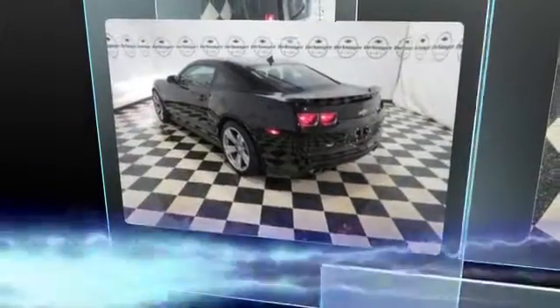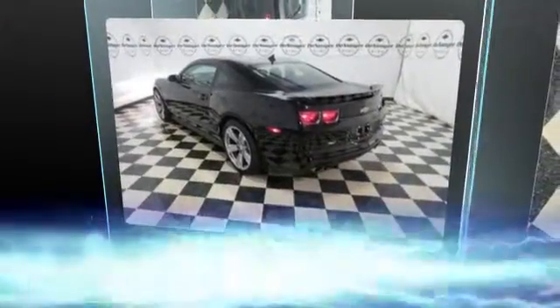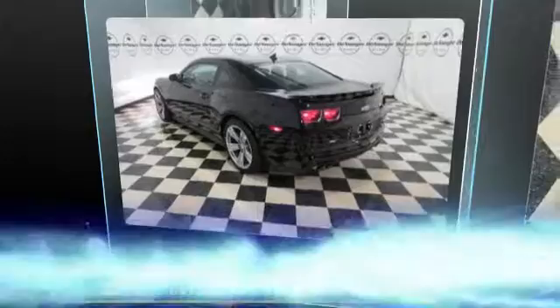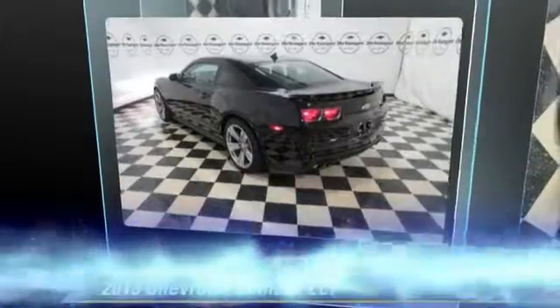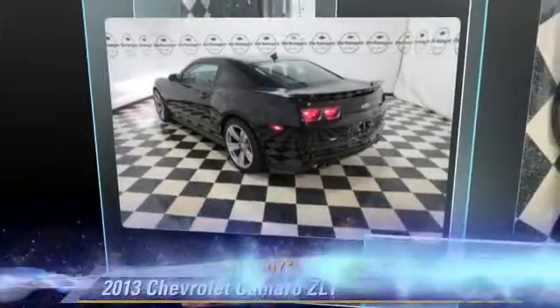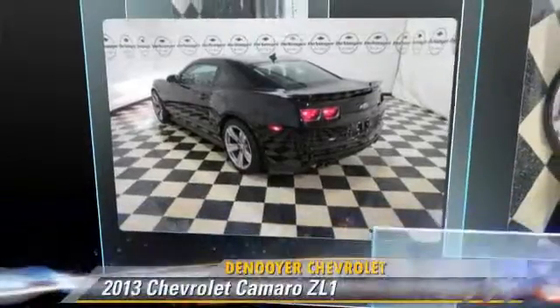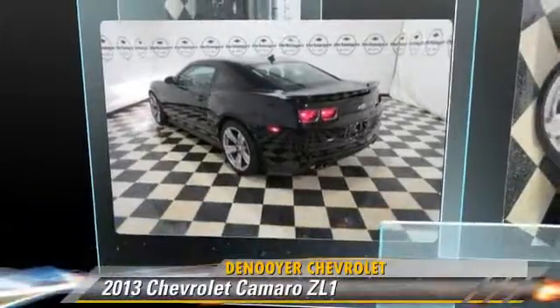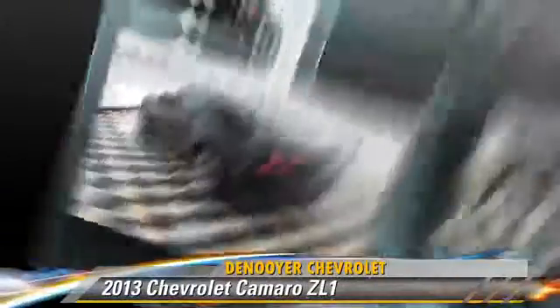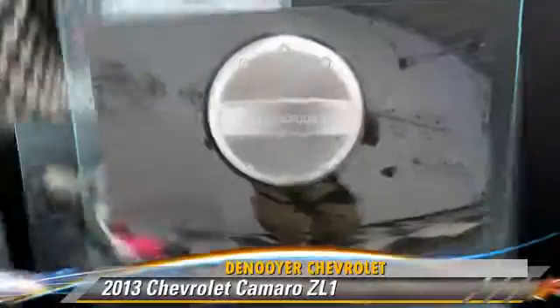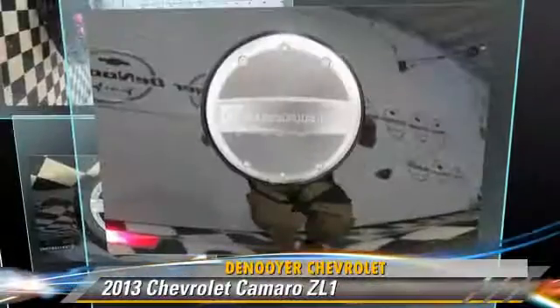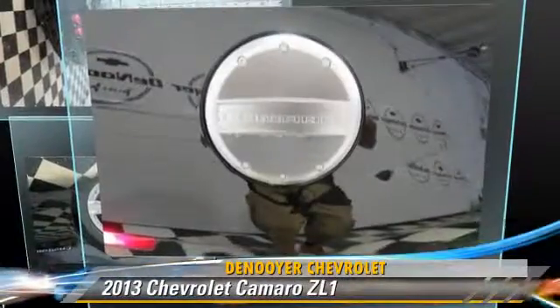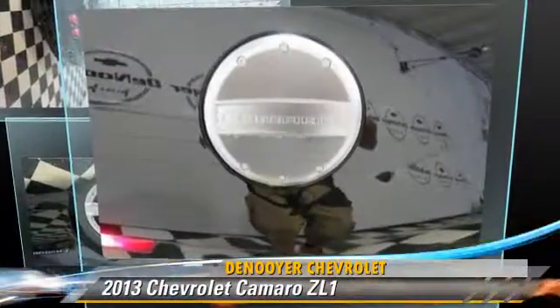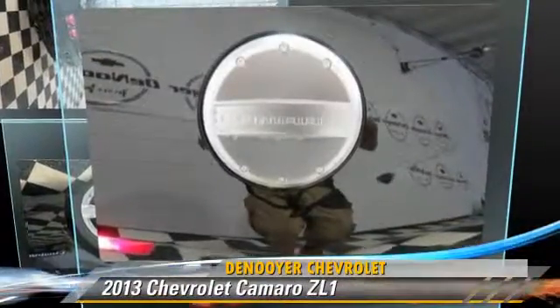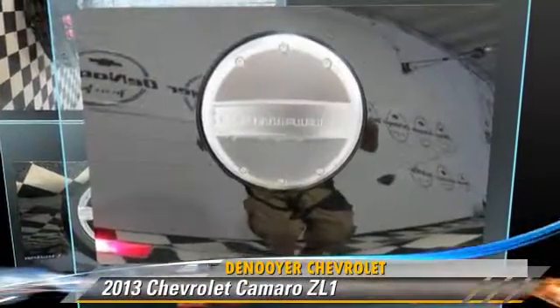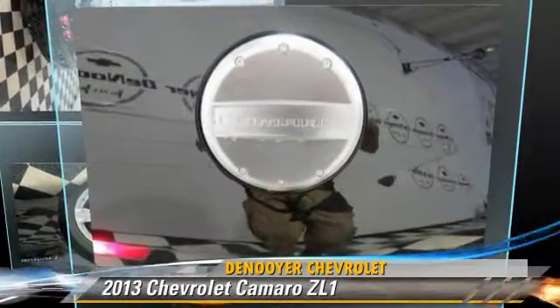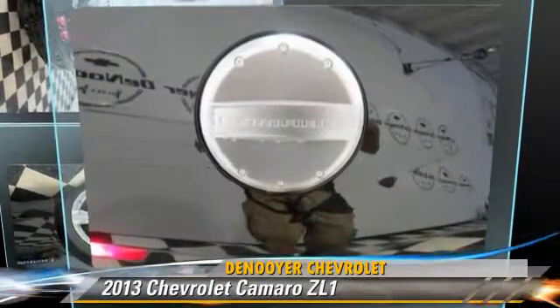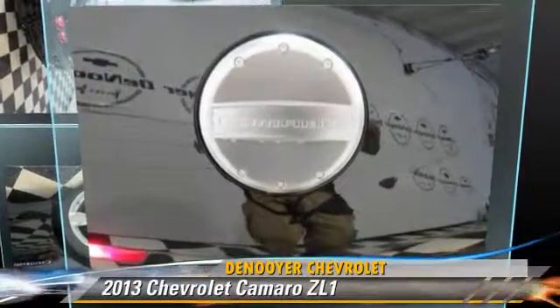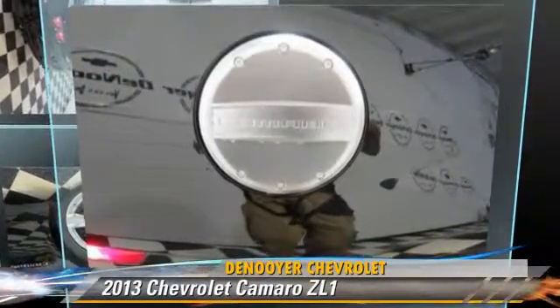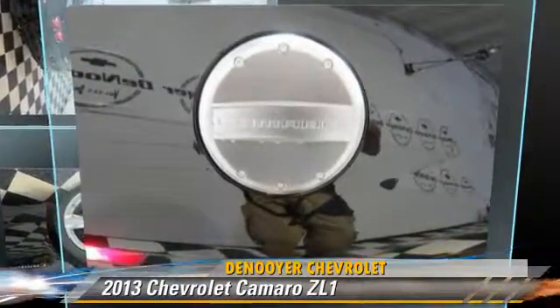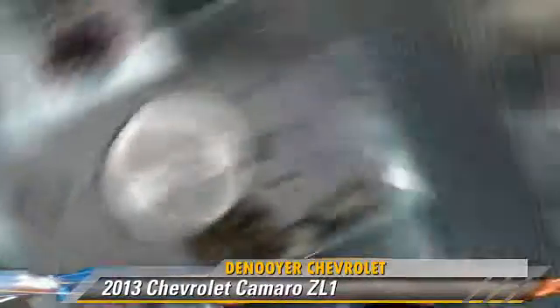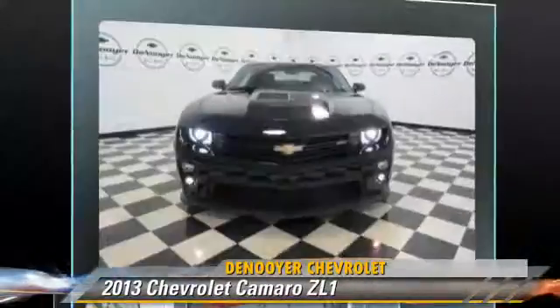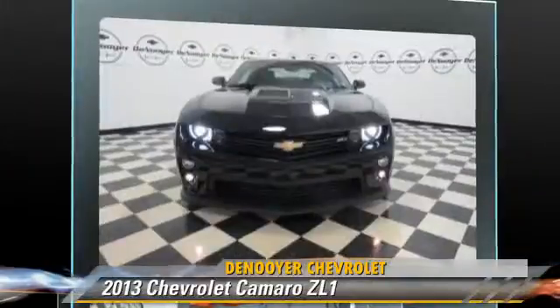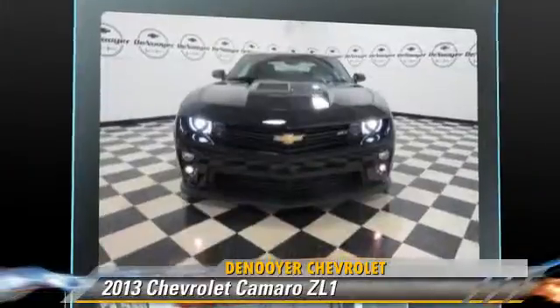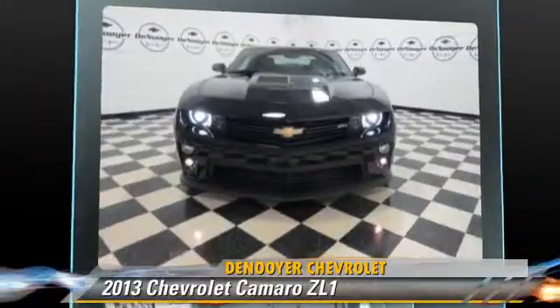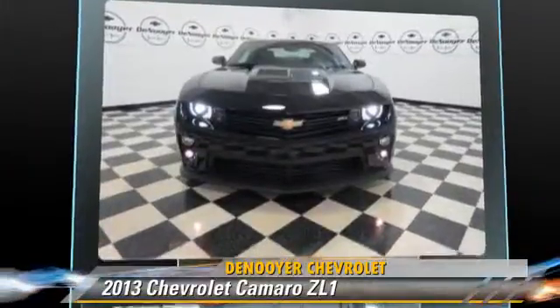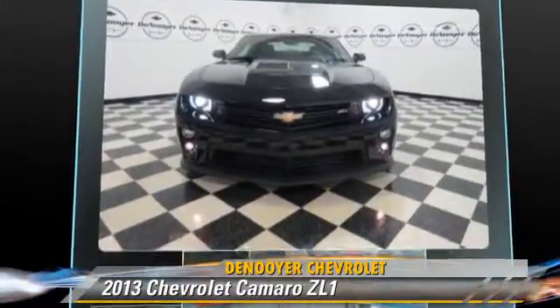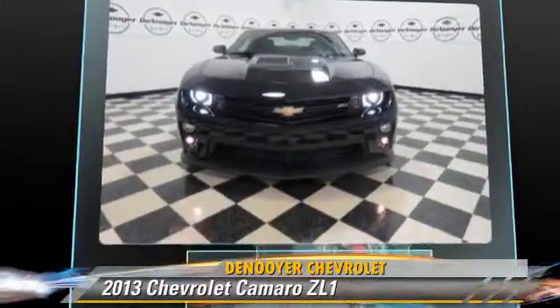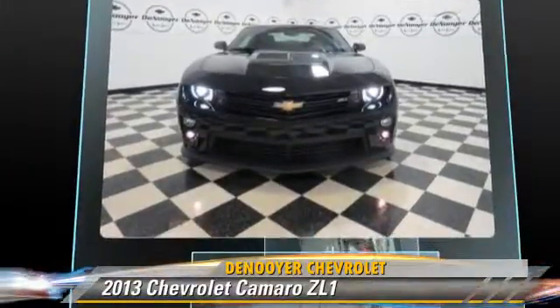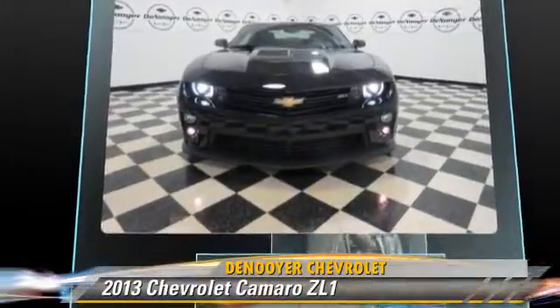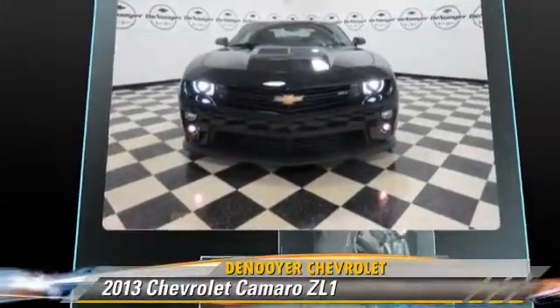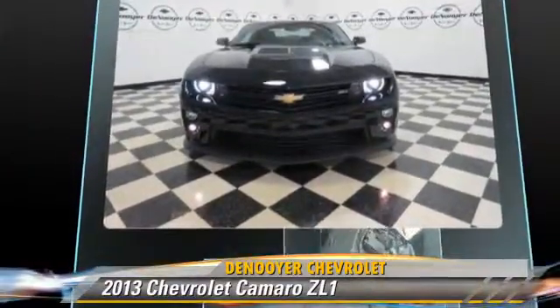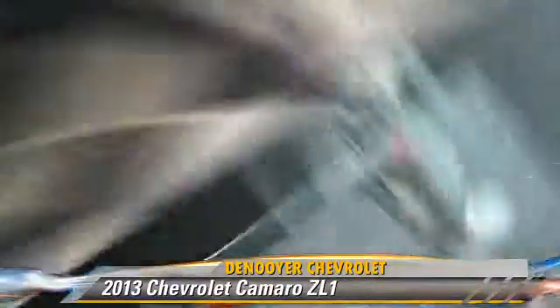Powered by a 6.2-liter V8 engine, this vehicle, with fewer than 5,000 miles on the odometer, is well-equipped.